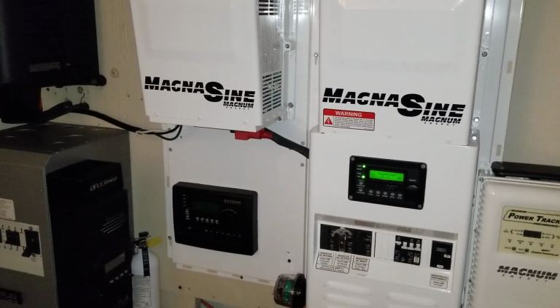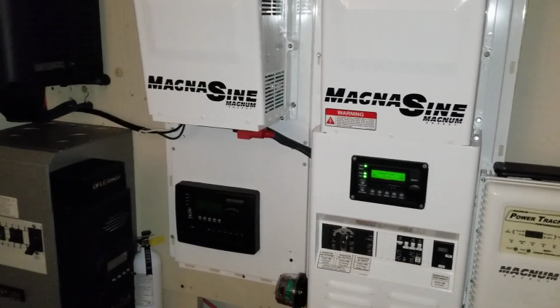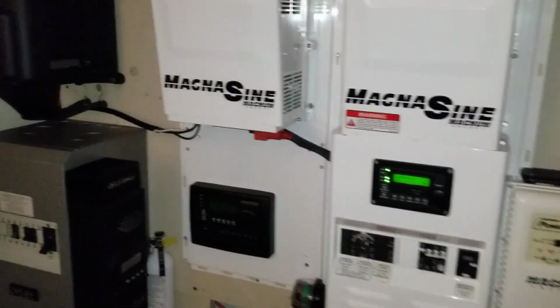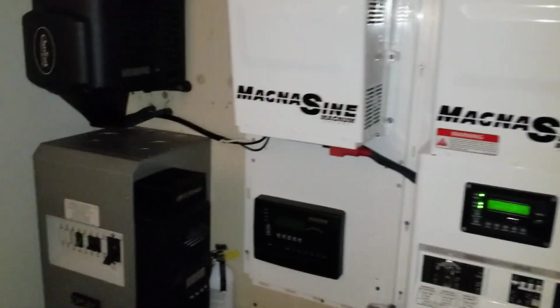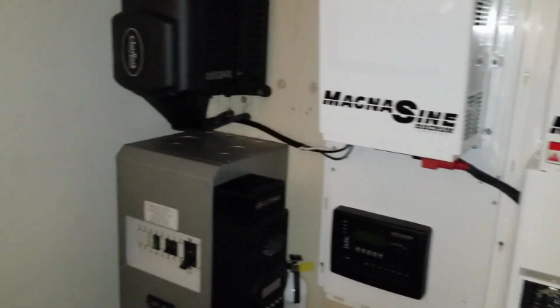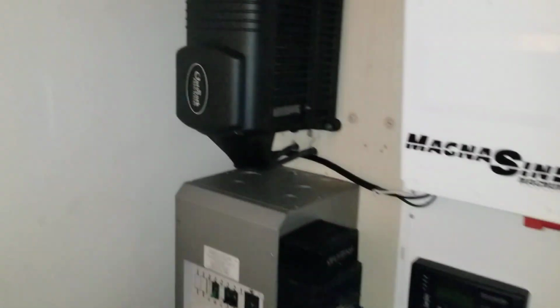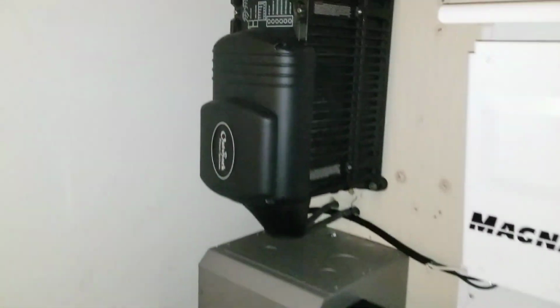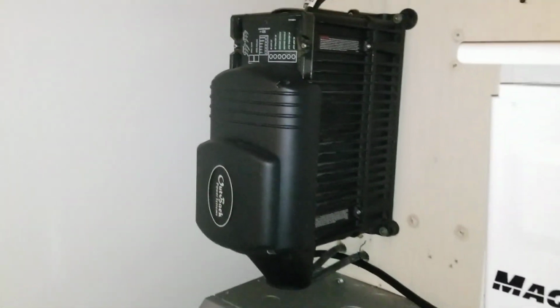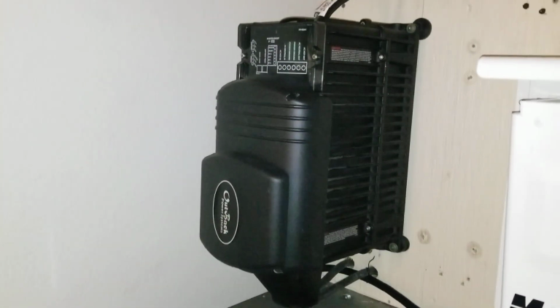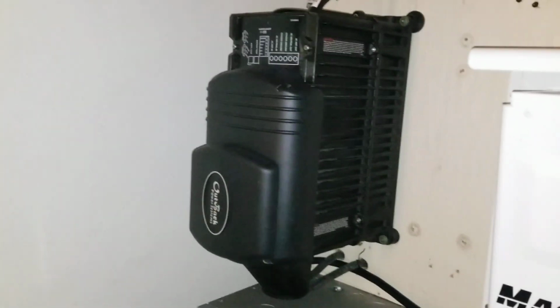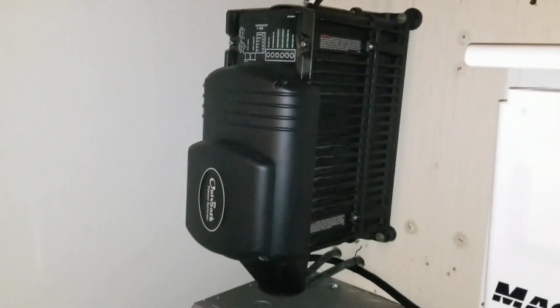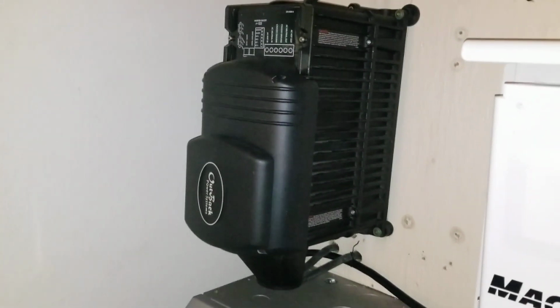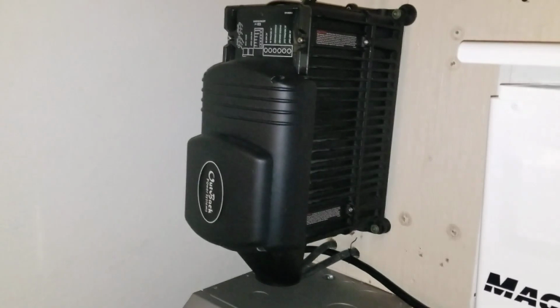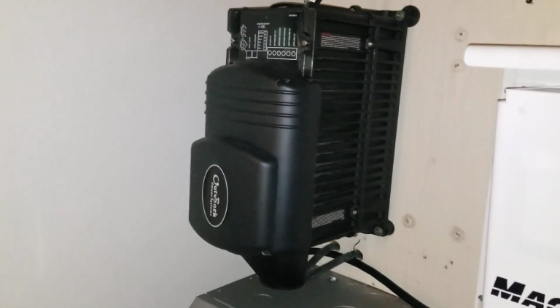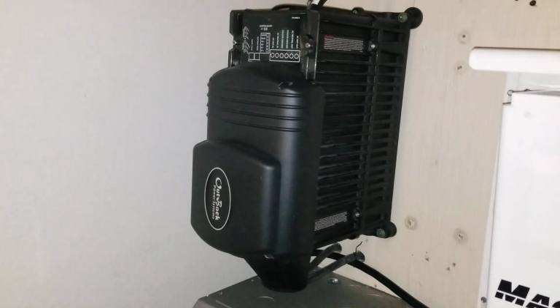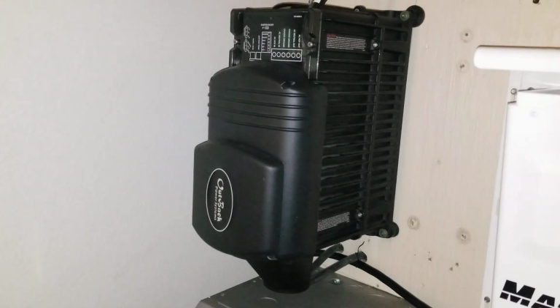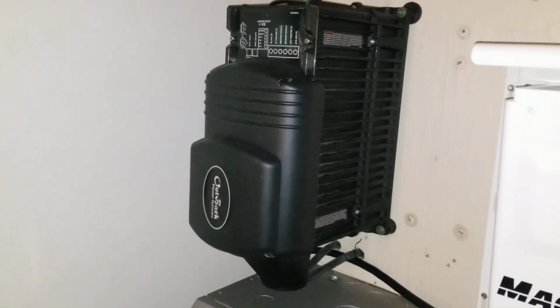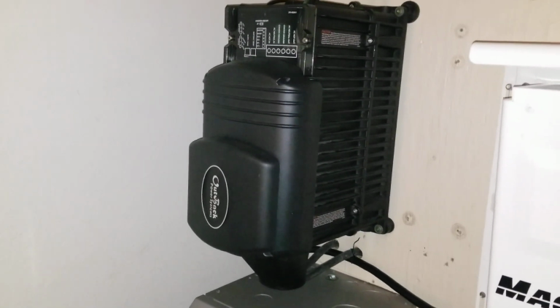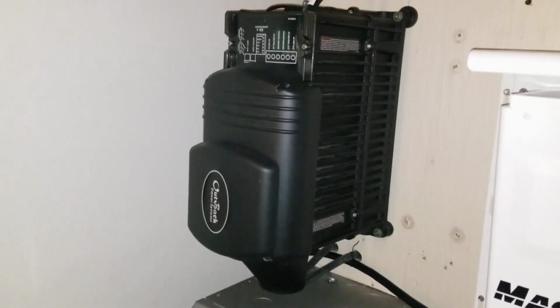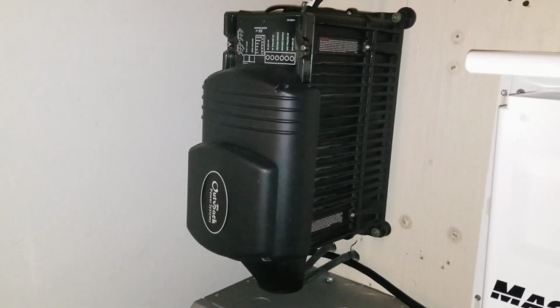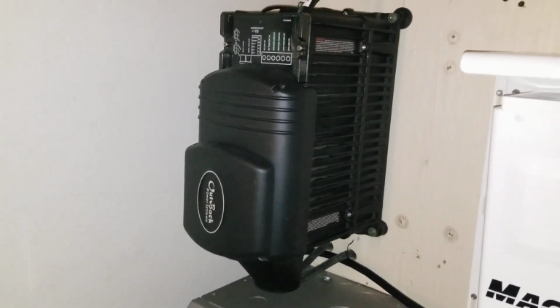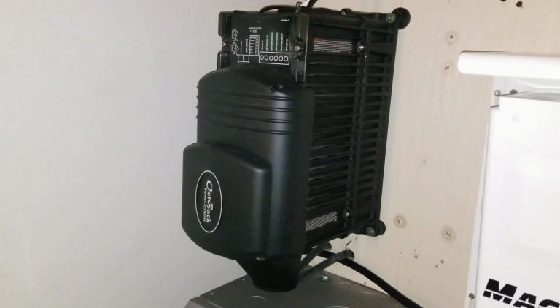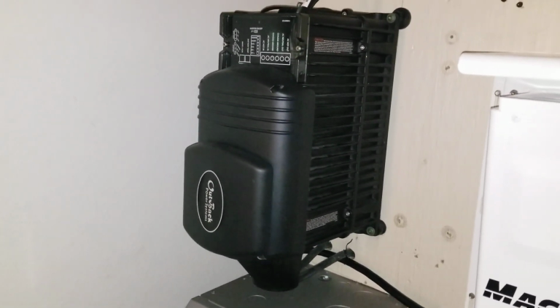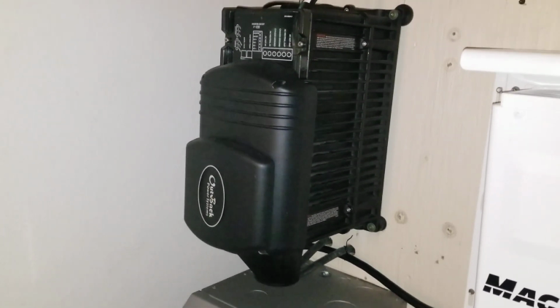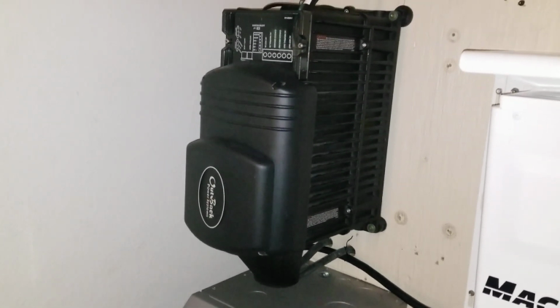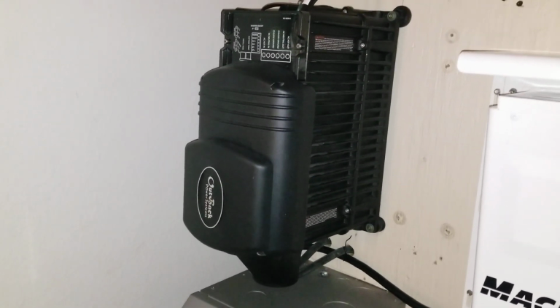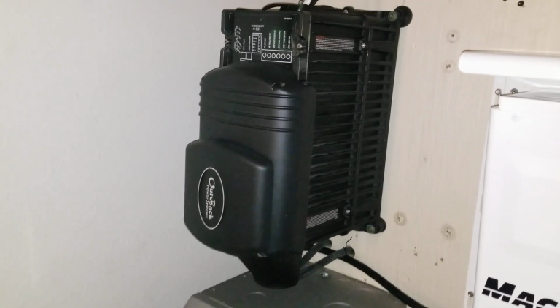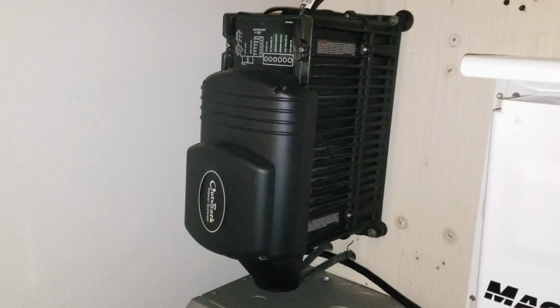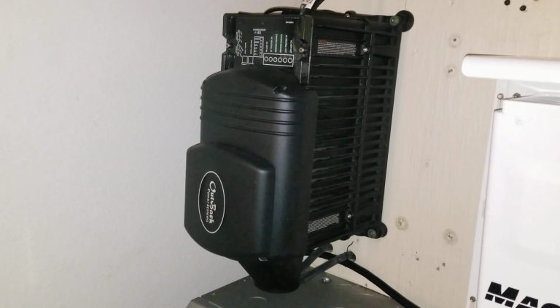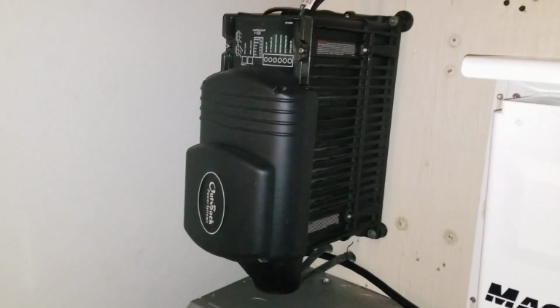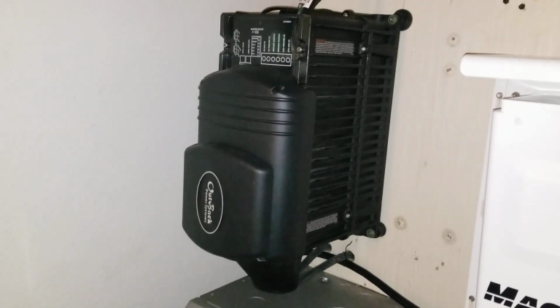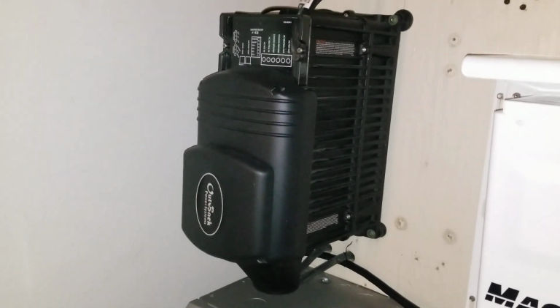So this is what I have for the Outback. I hope you guys like, subscribe, and share to the channel. Live in Minnesota — JW Solar USA.